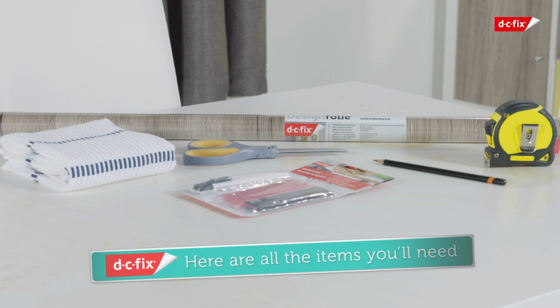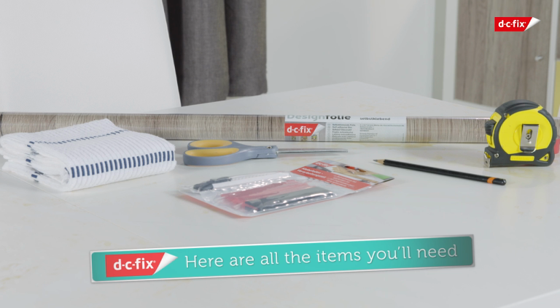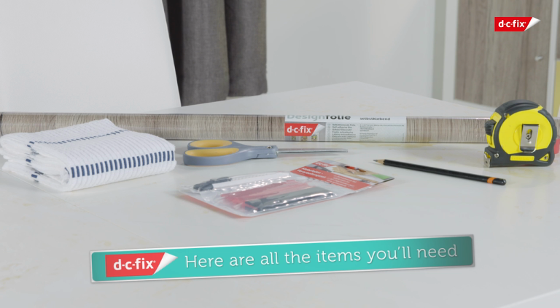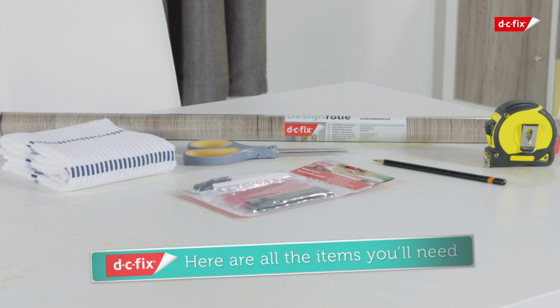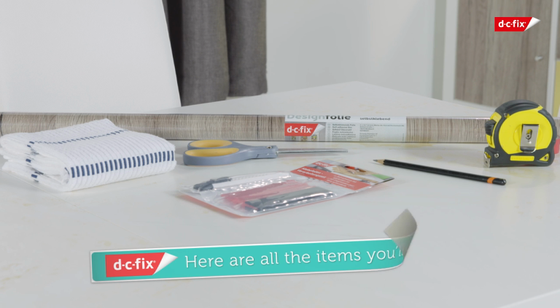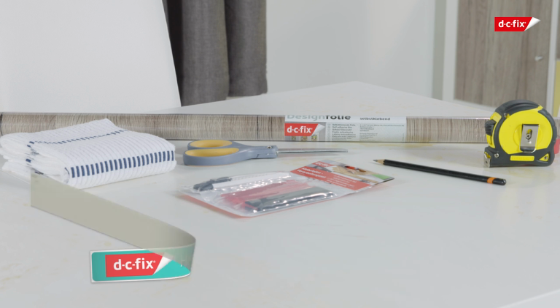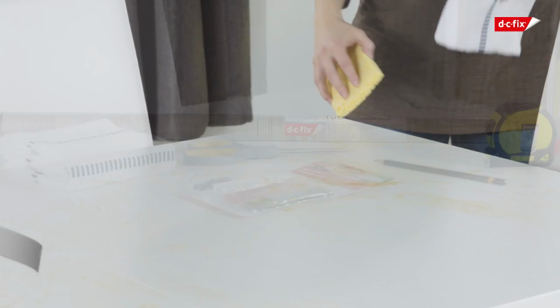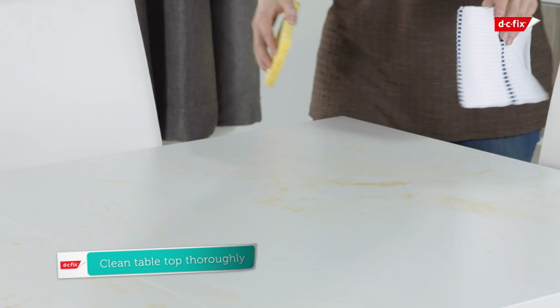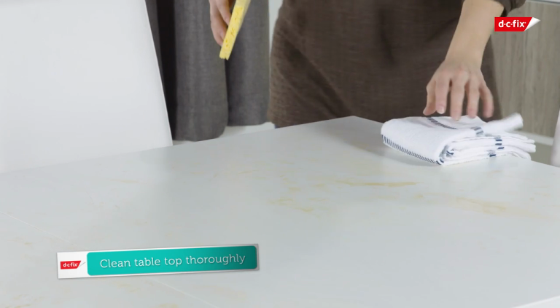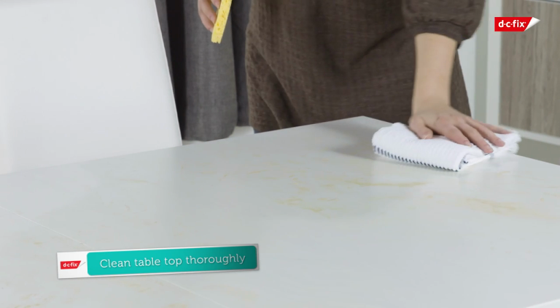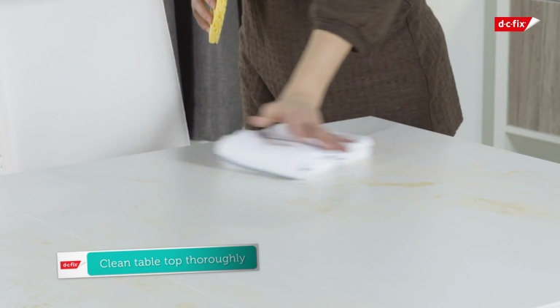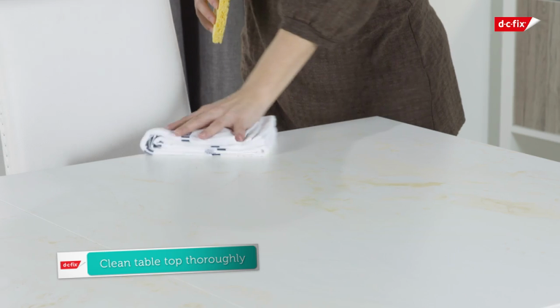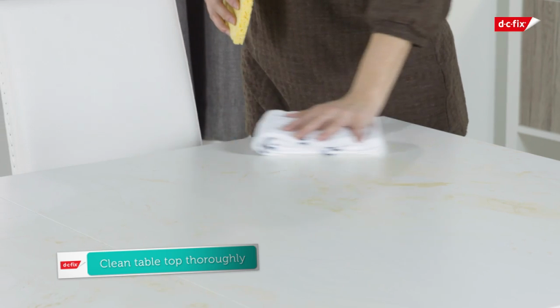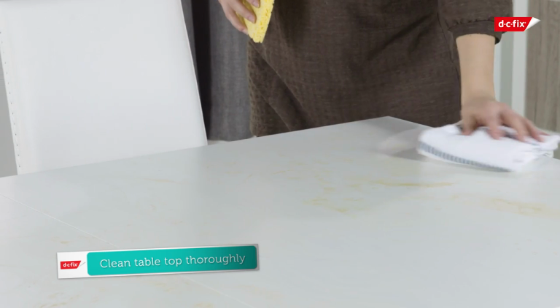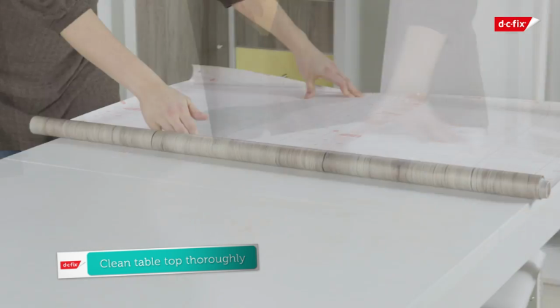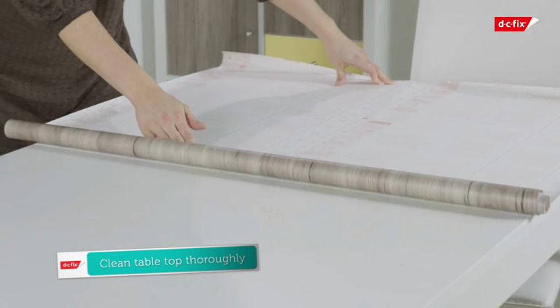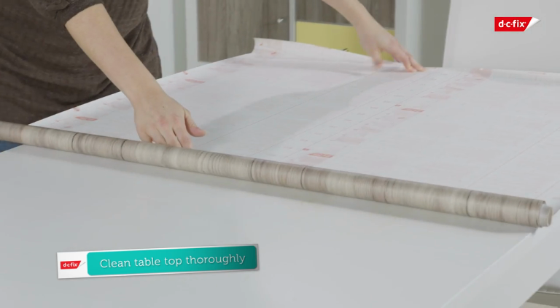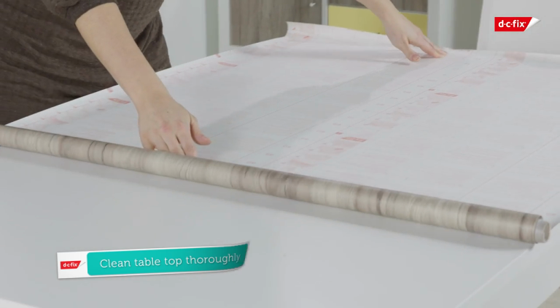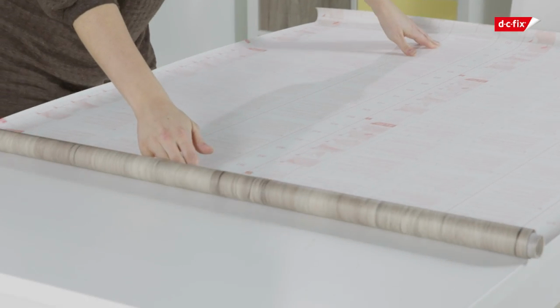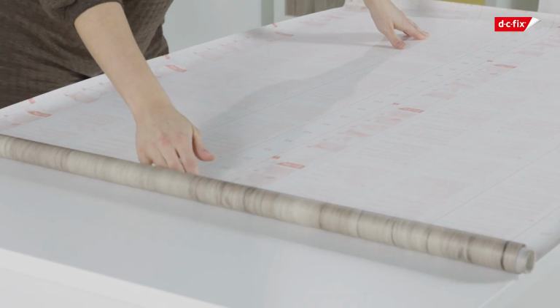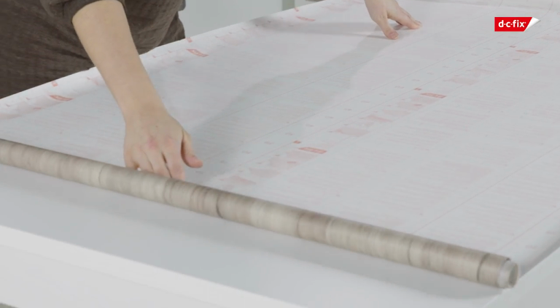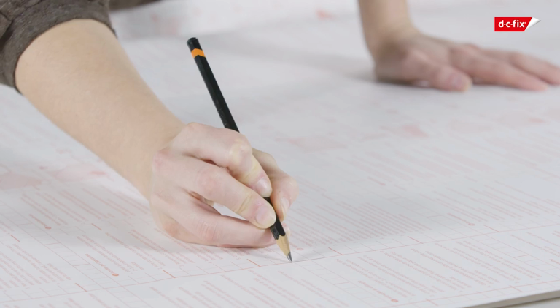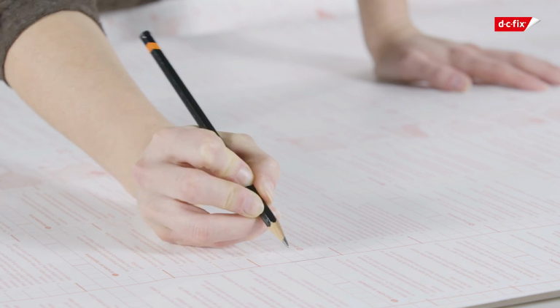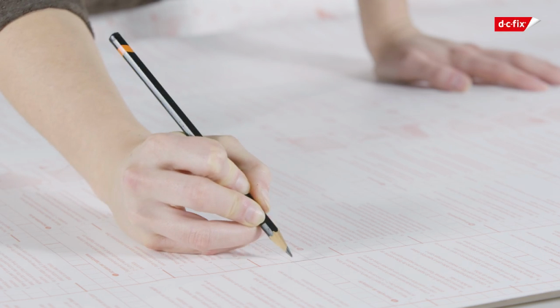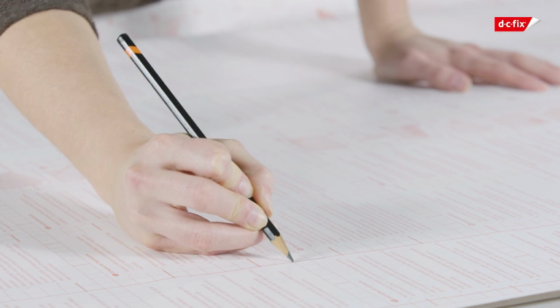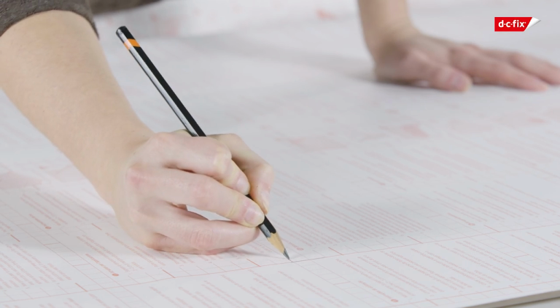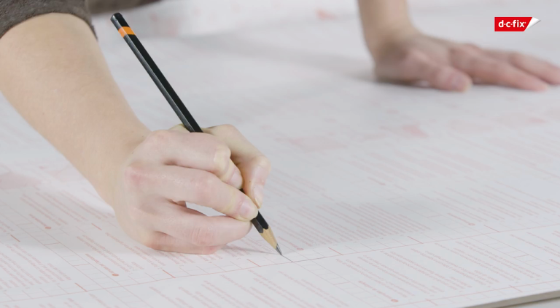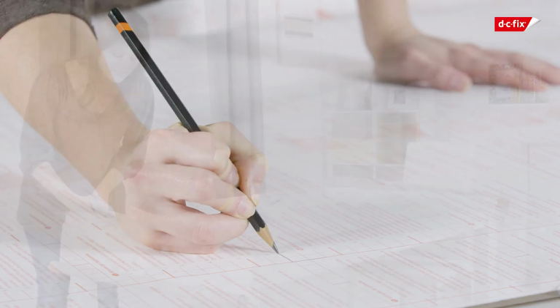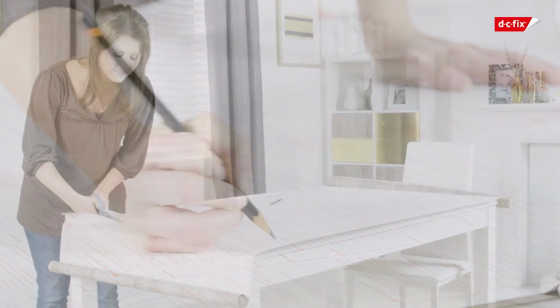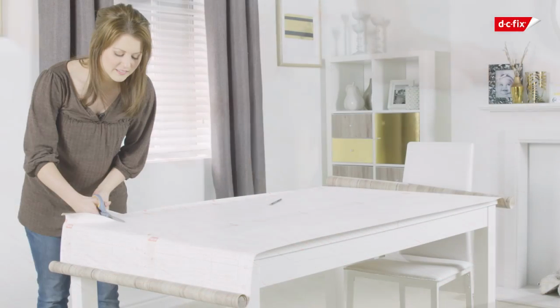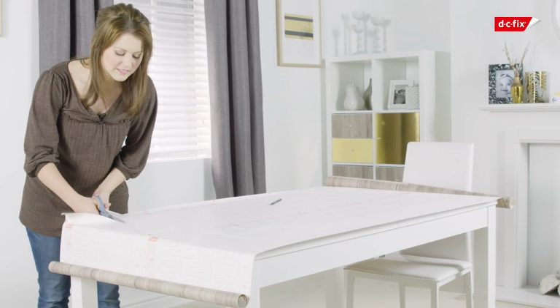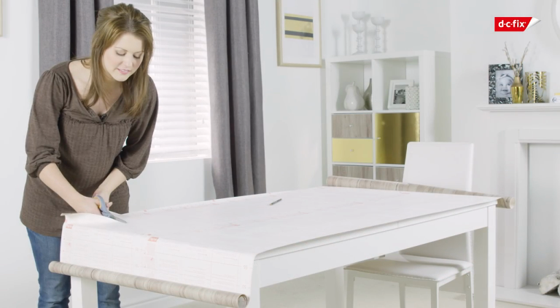a measuring tape, and a clean cloth or duster. Ensure your tabletop is clean and dry, then using the grid on the backing paper as a guide, mark out the area and cut the film to size, leaving enough excess to